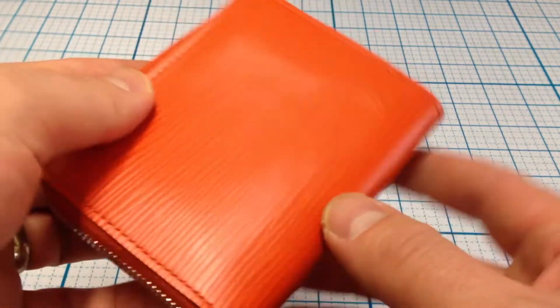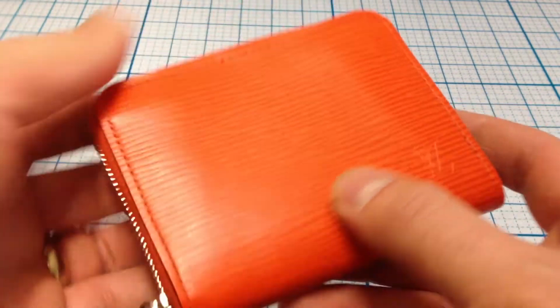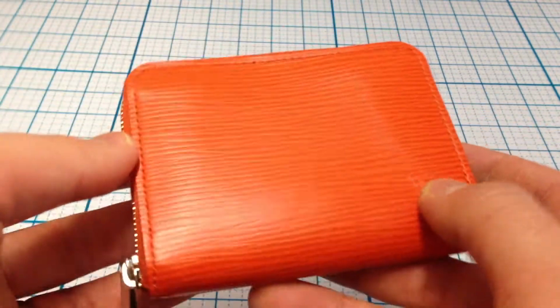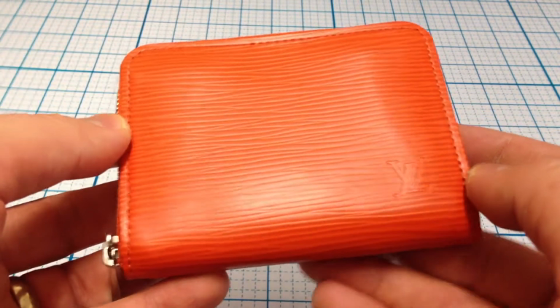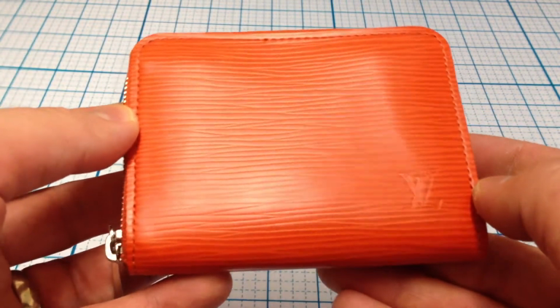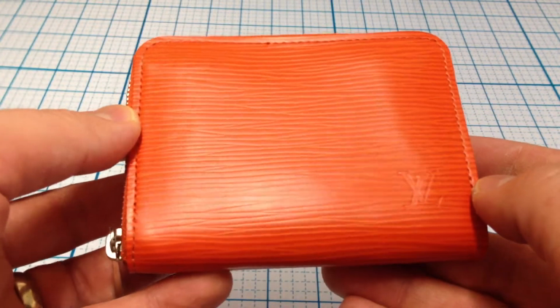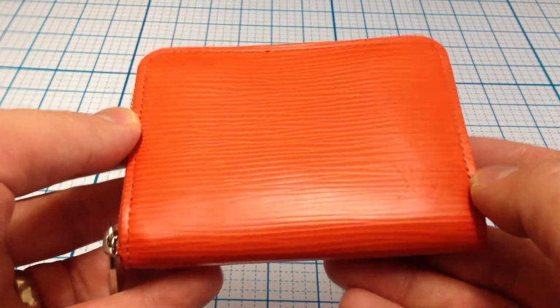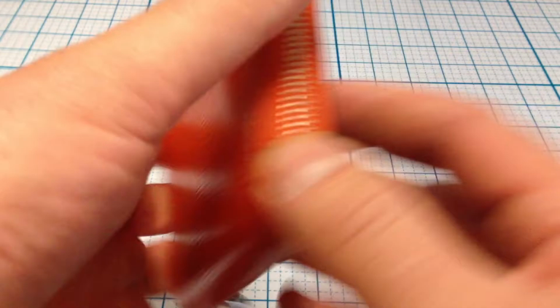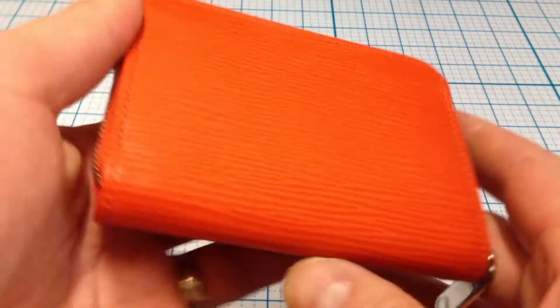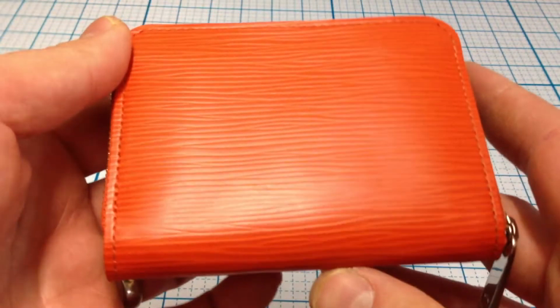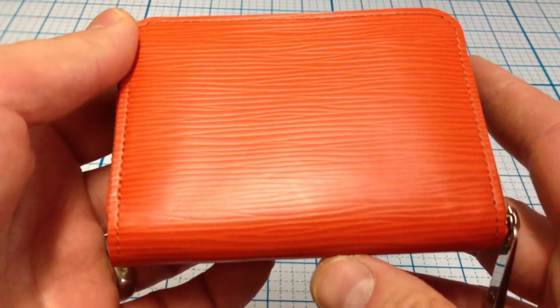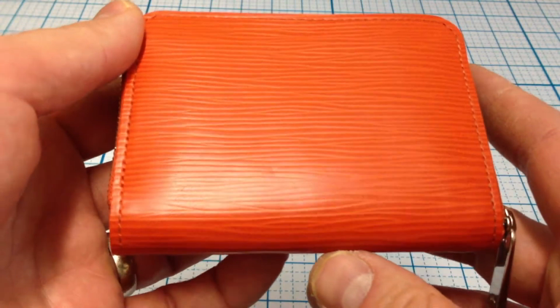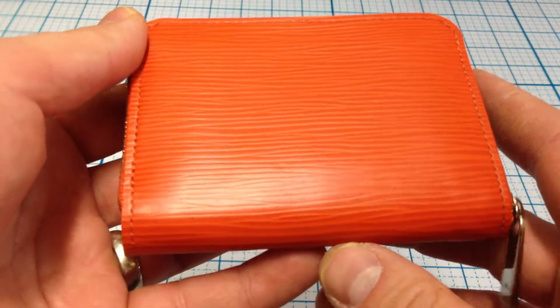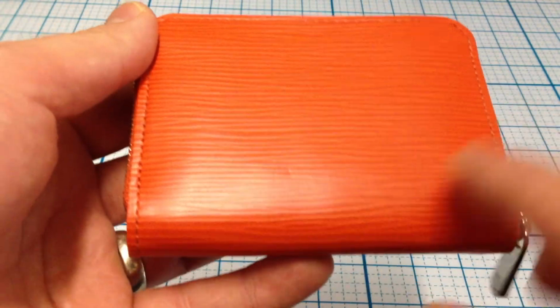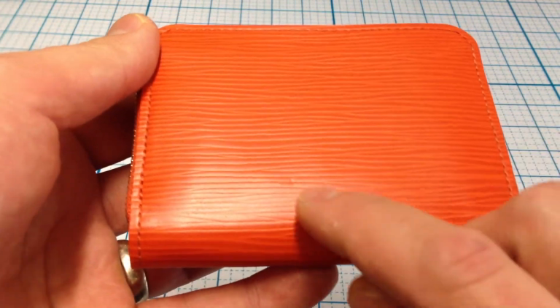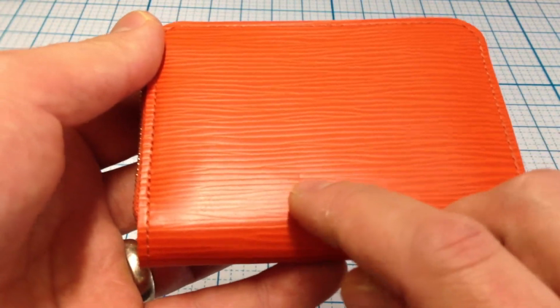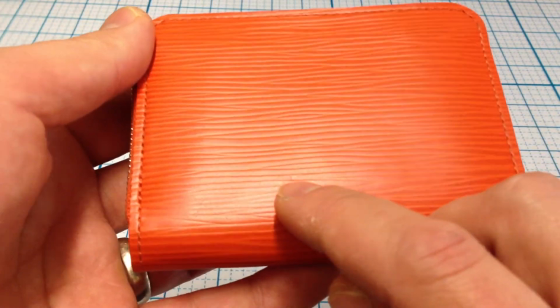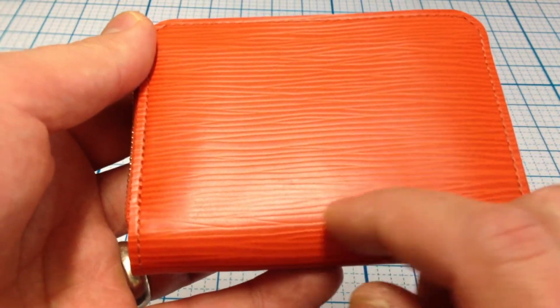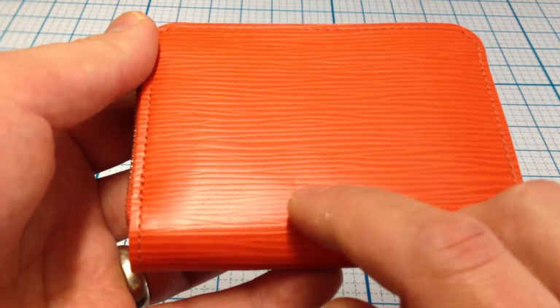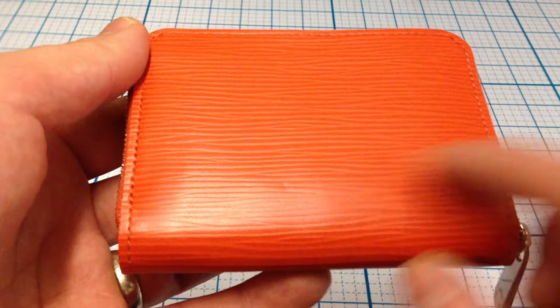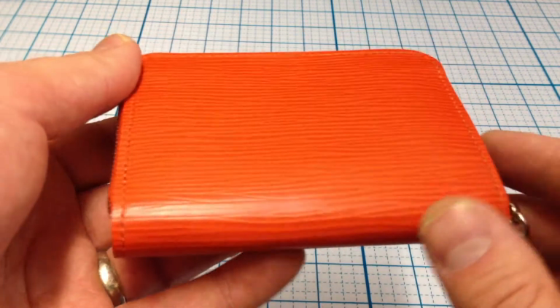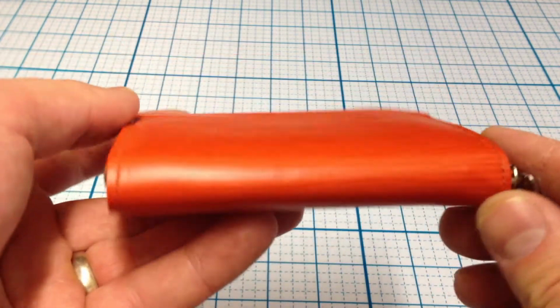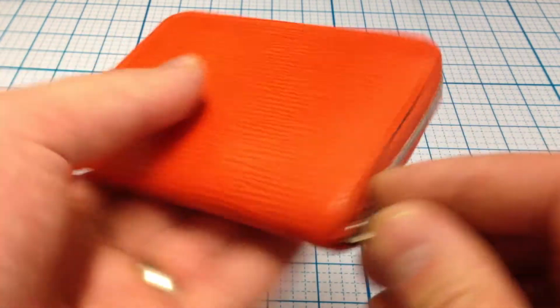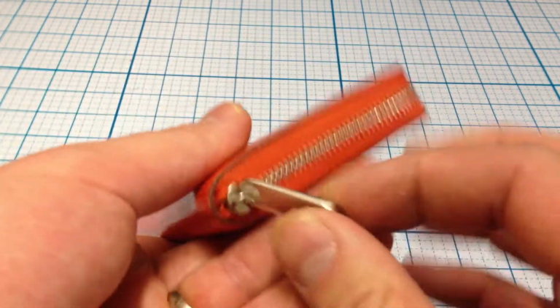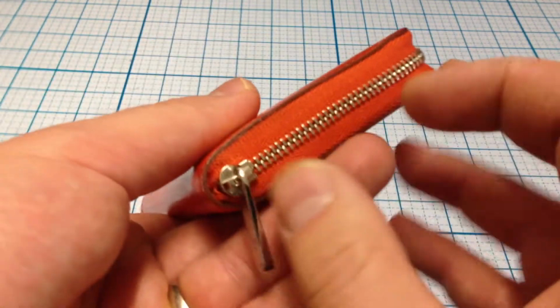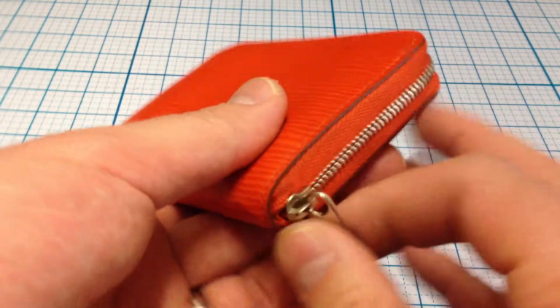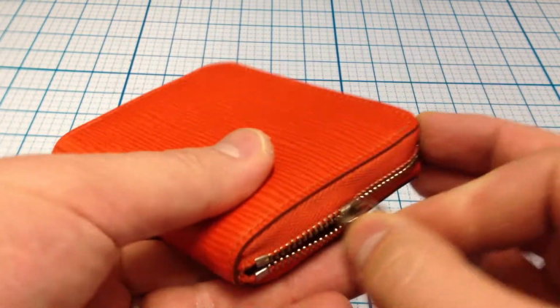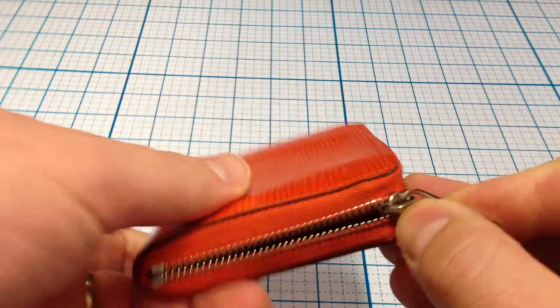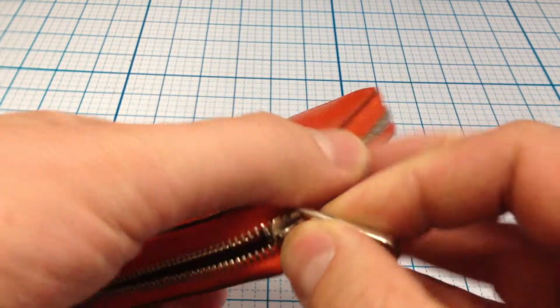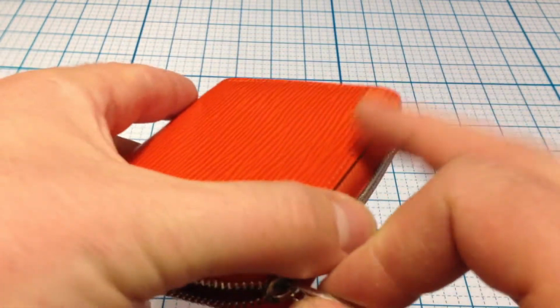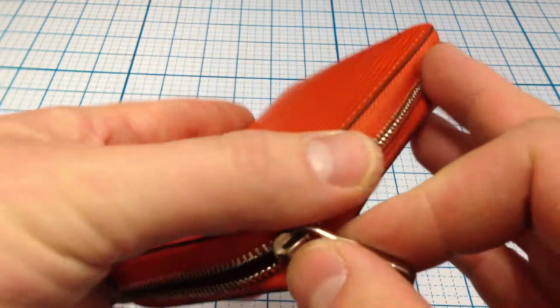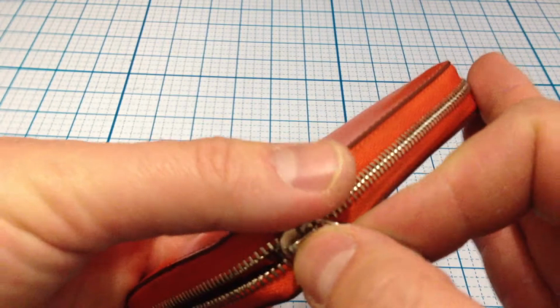It doesn't really have any imperfections on it that I can tell or see. There's a very slight indentation right there, and the outside is leather.